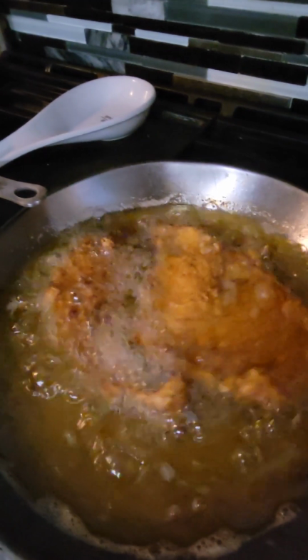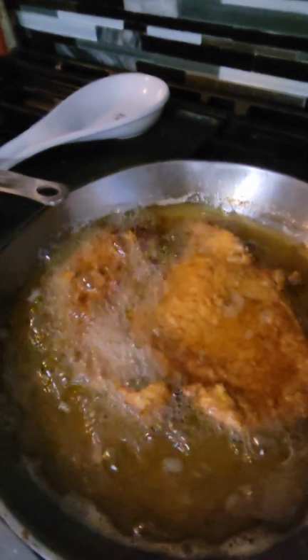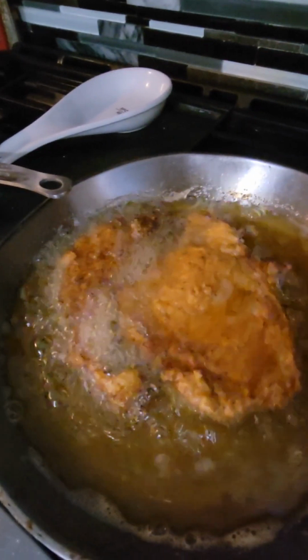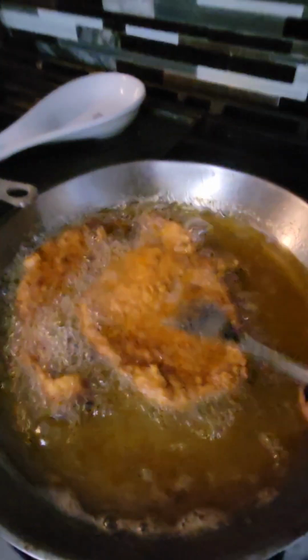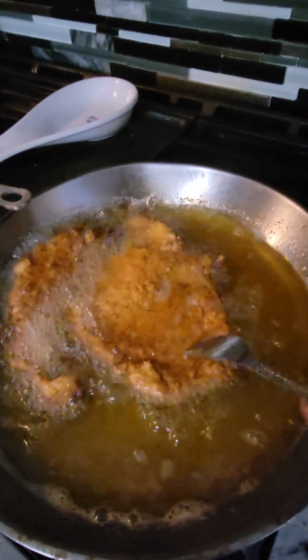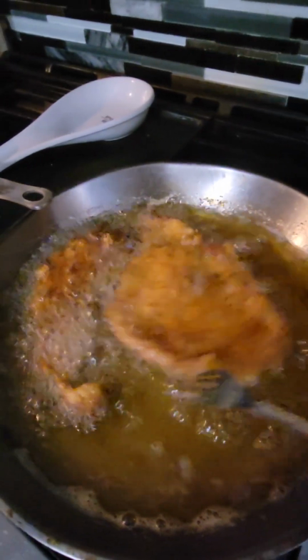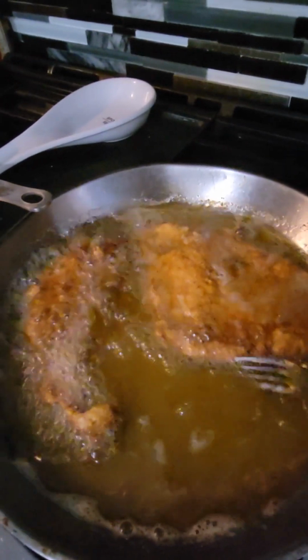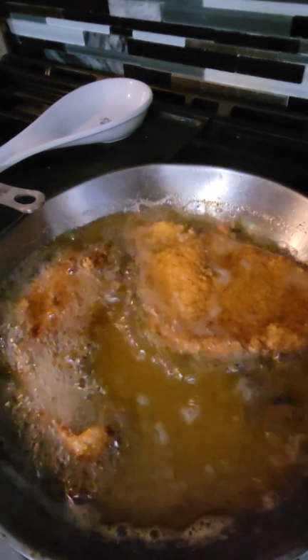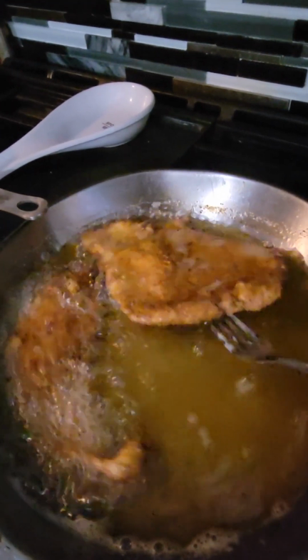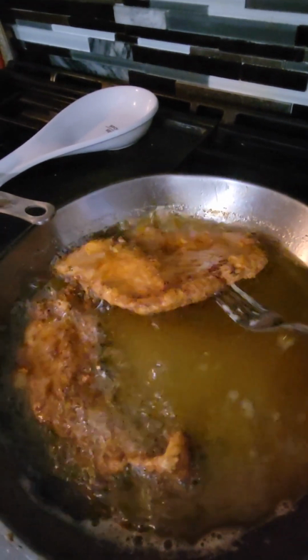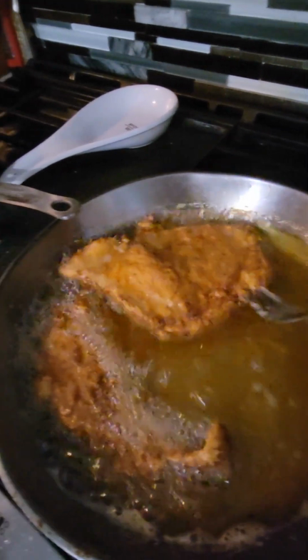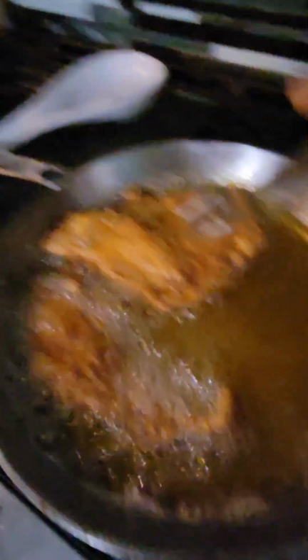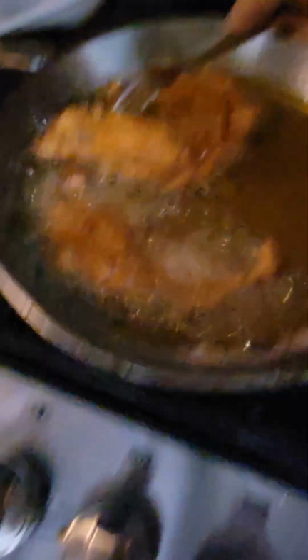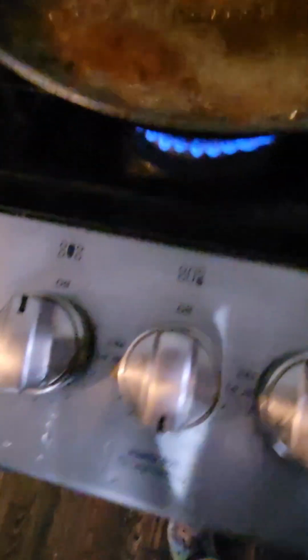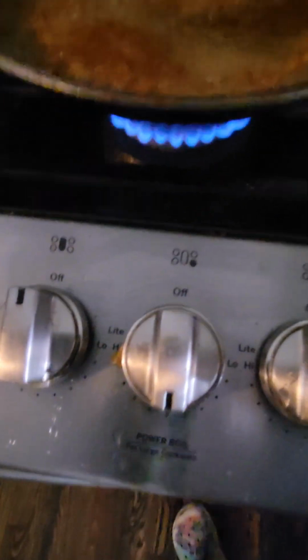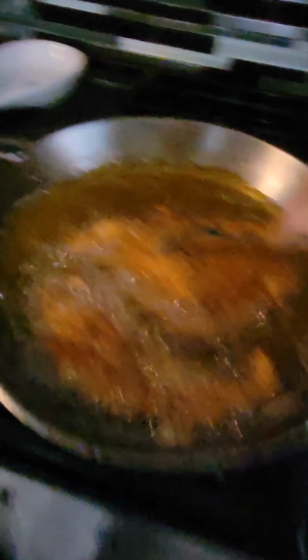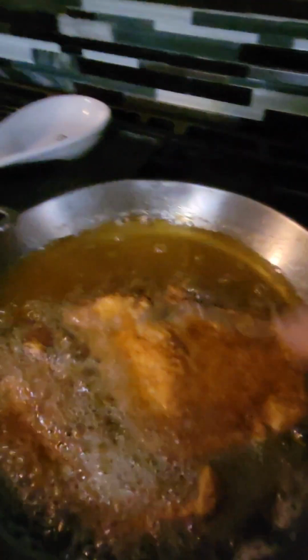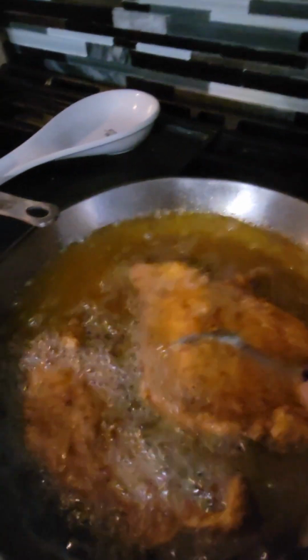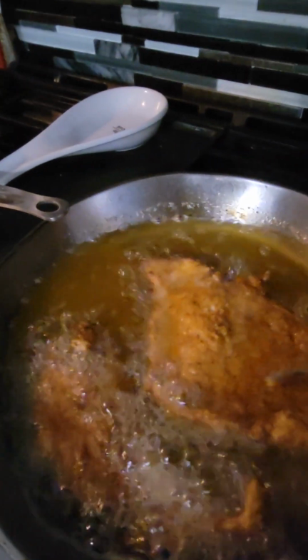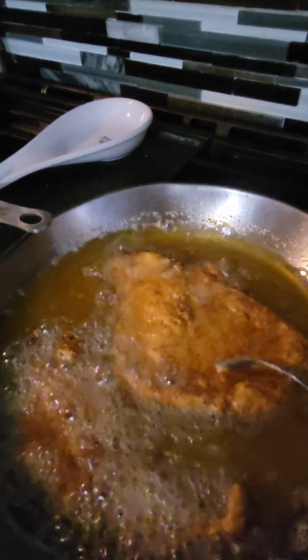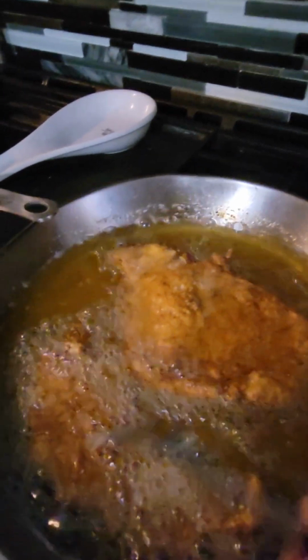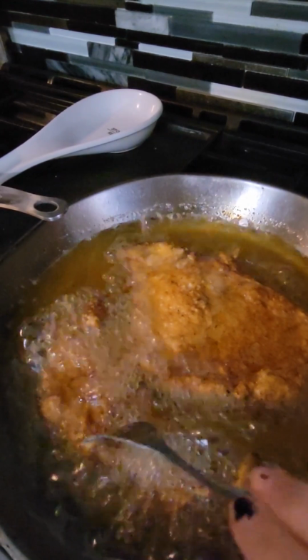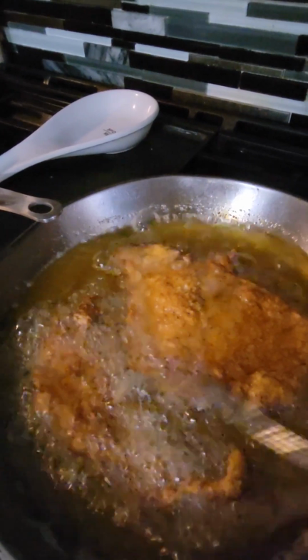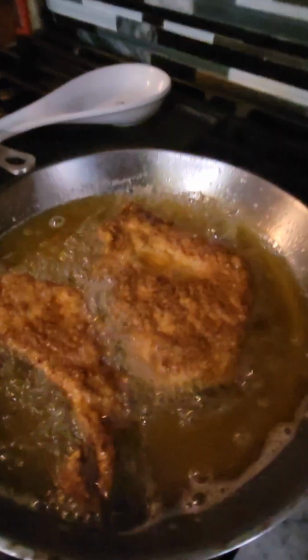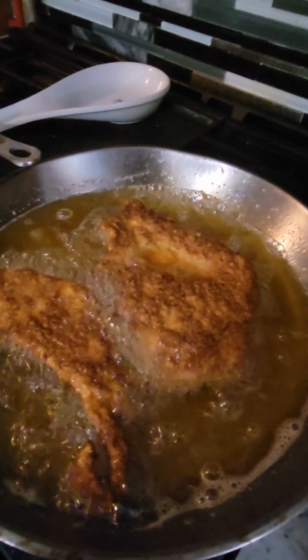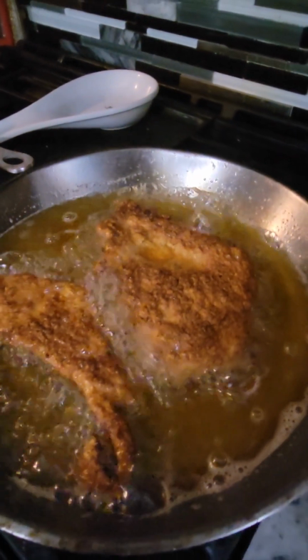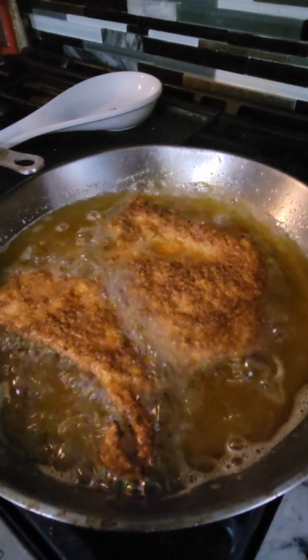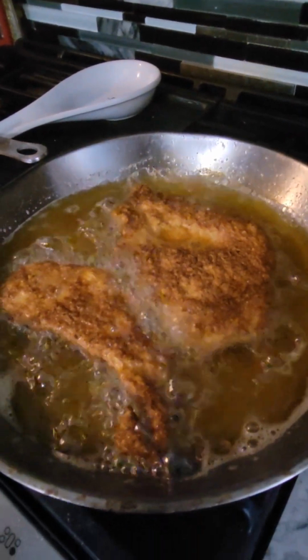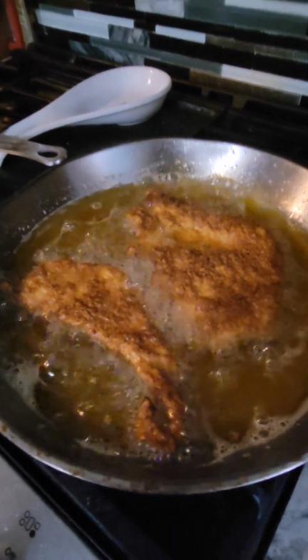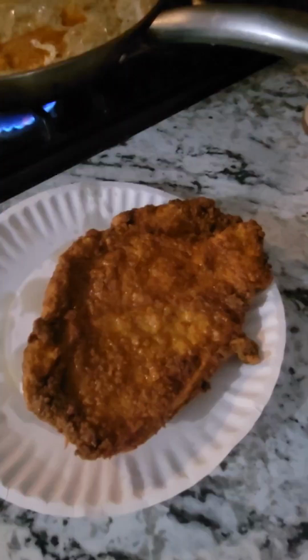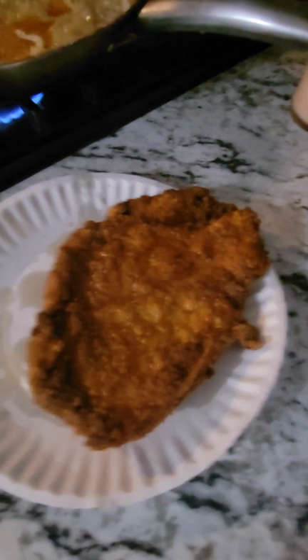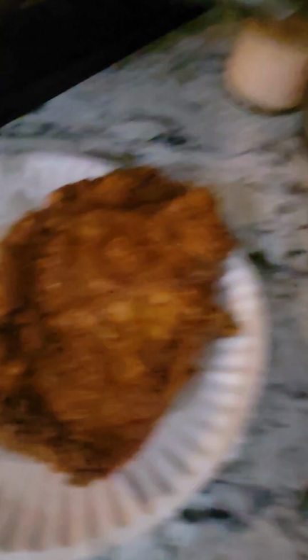This stuff fries really fast — I've had it on for literally a minute and it's already hard and dark. So I turned it down to medium; I had it on medium-high. But look at that golden brown. There's that chicken.